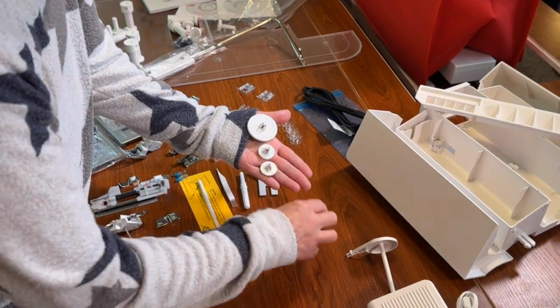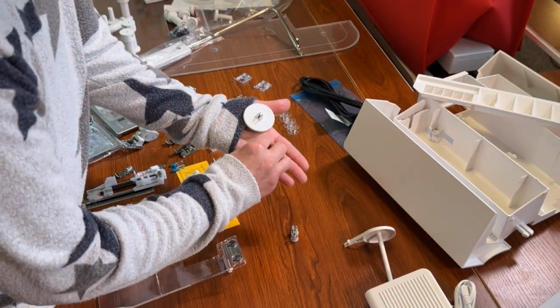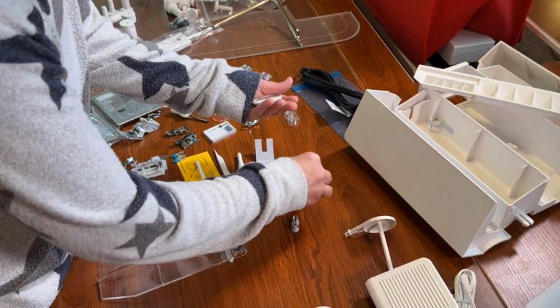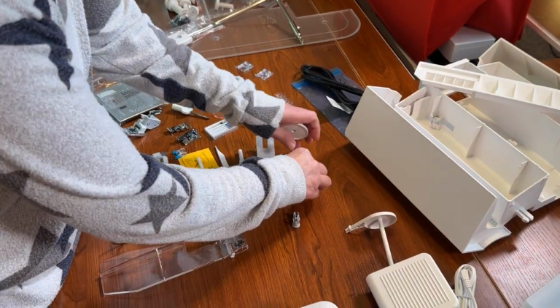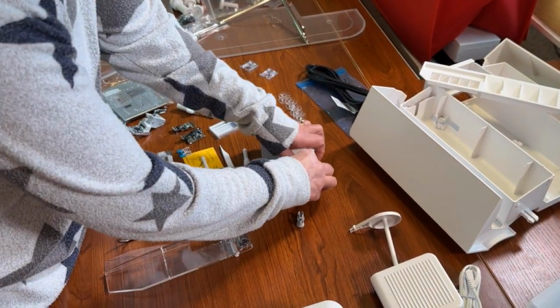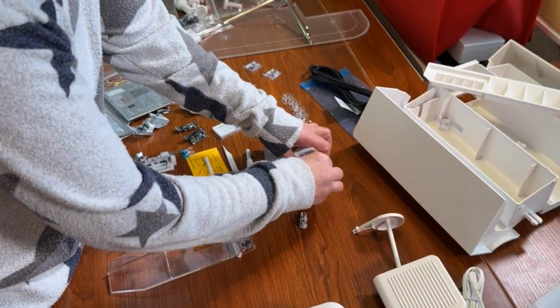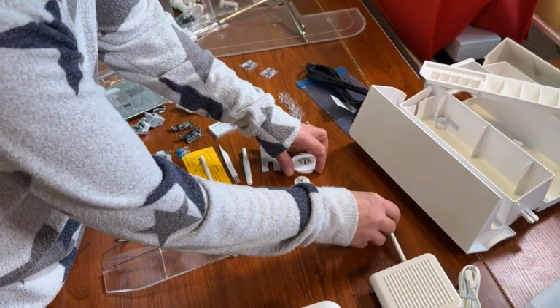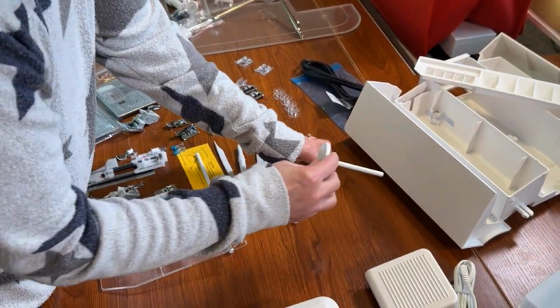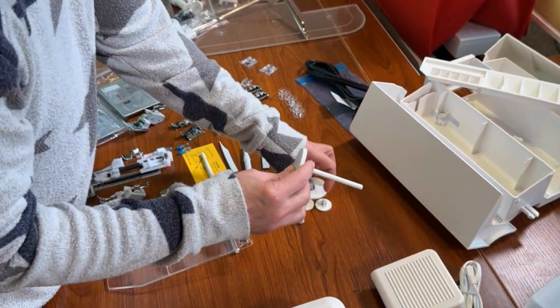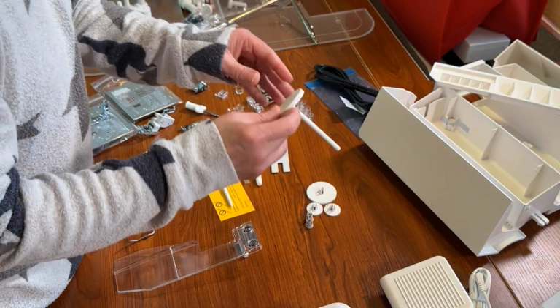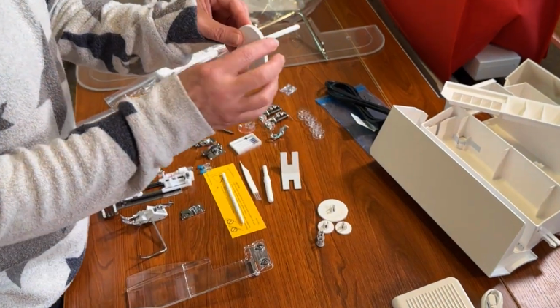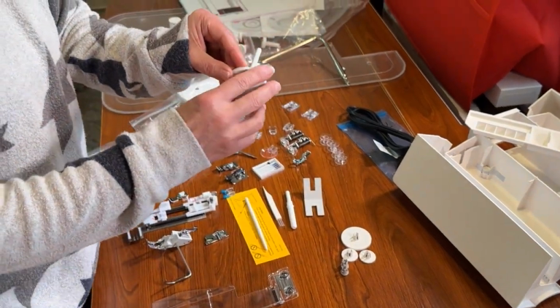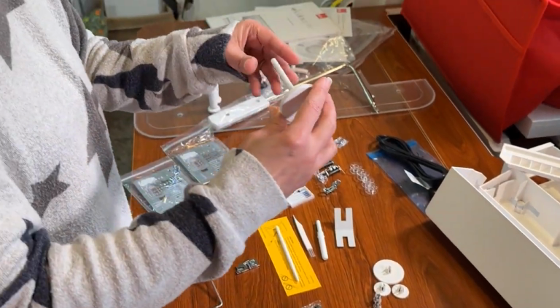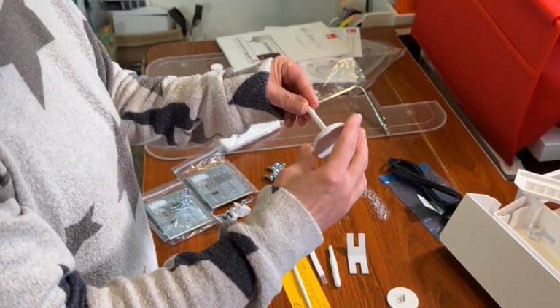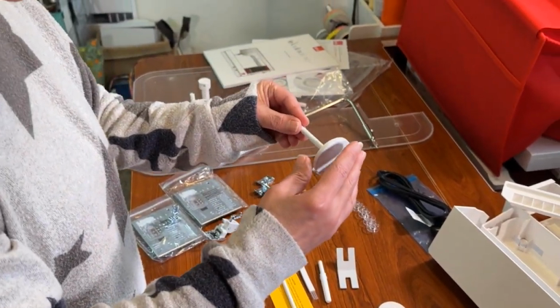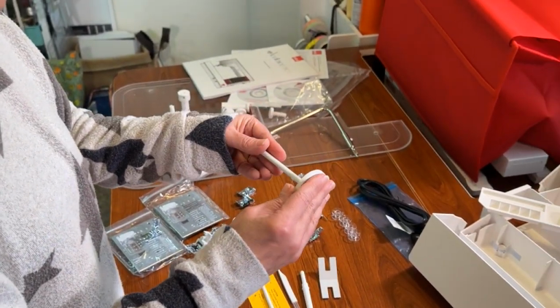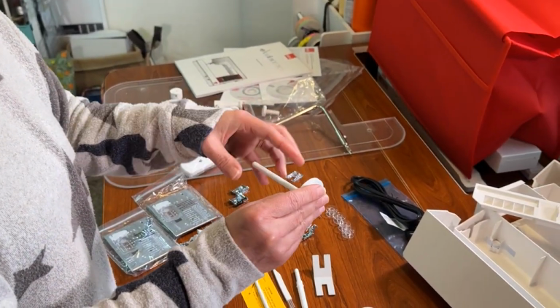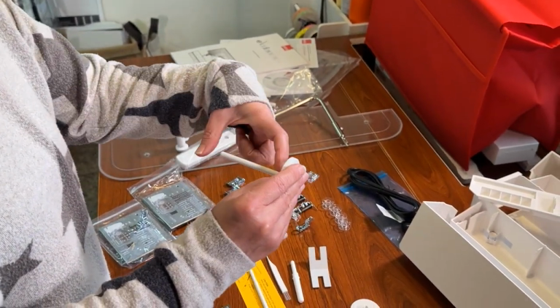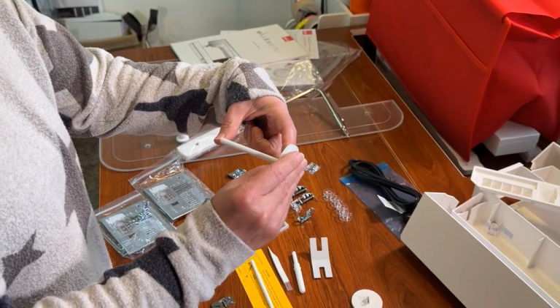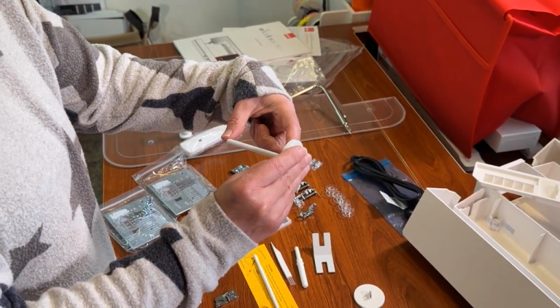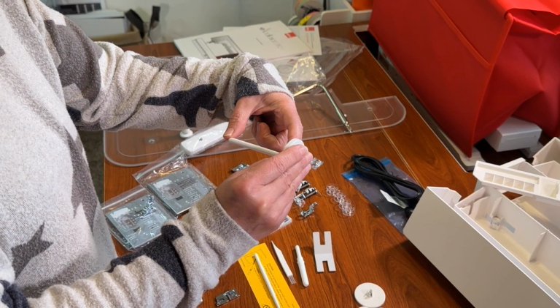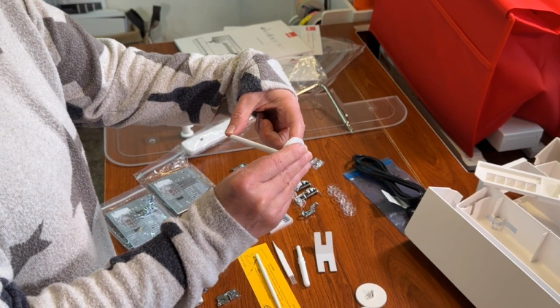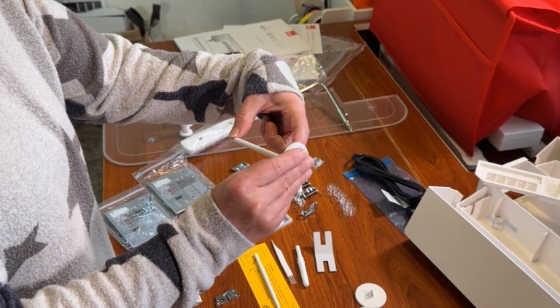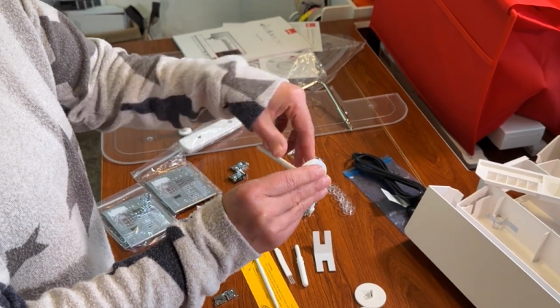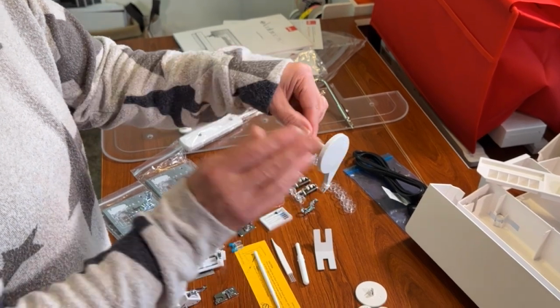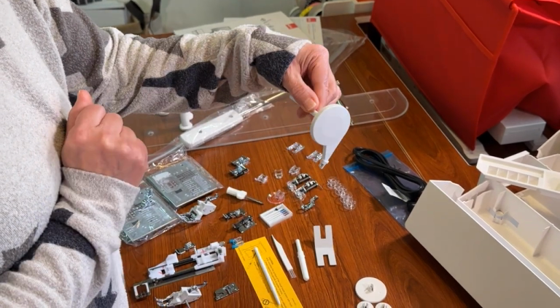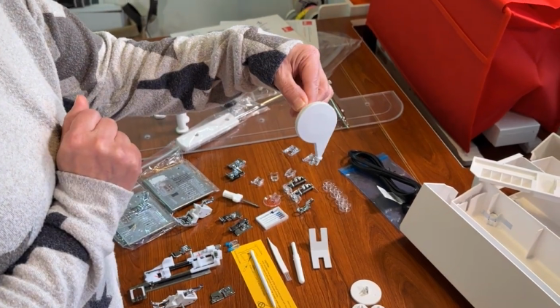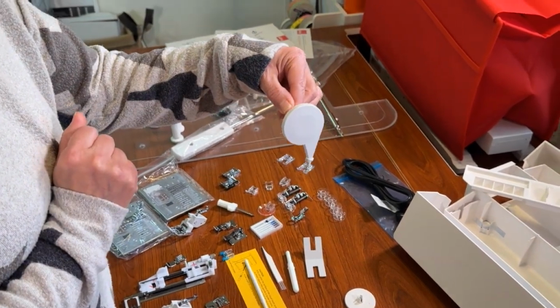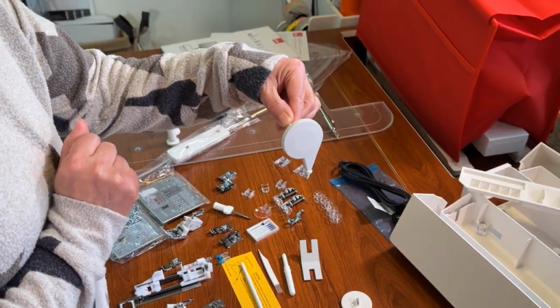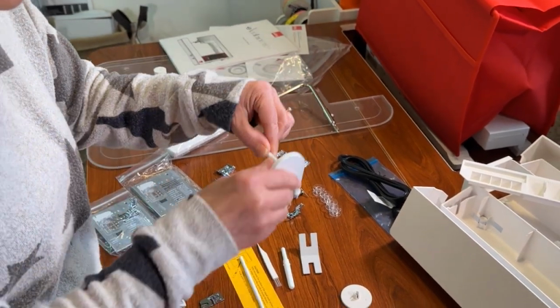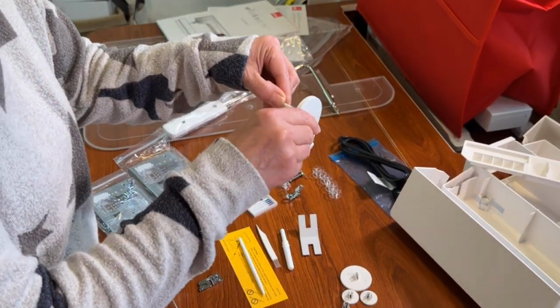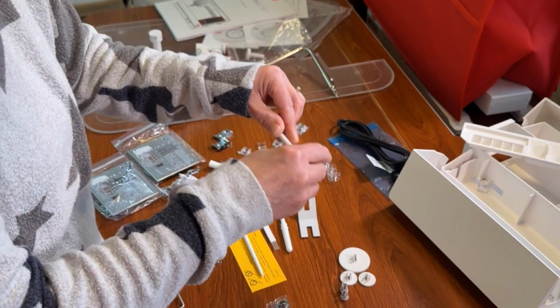If you're doing twin needle stitching, you're going to need two different thread holders. This is your additional thread holder that connects to the machine.